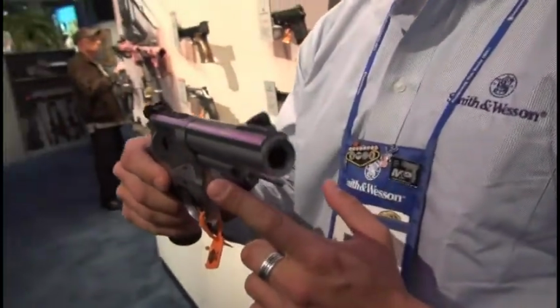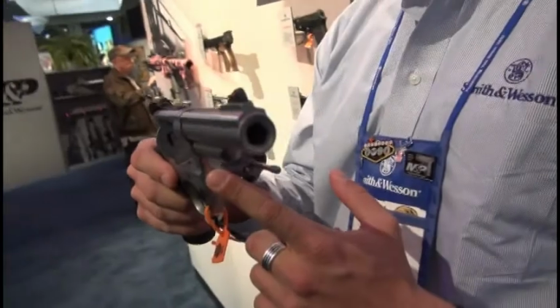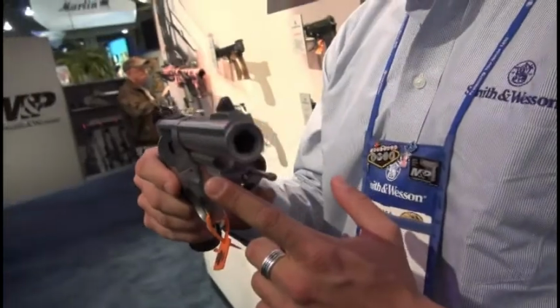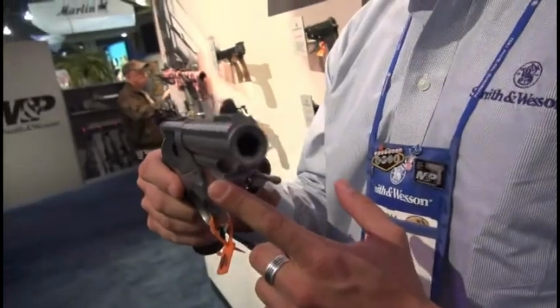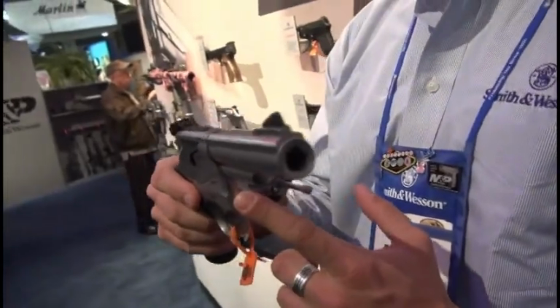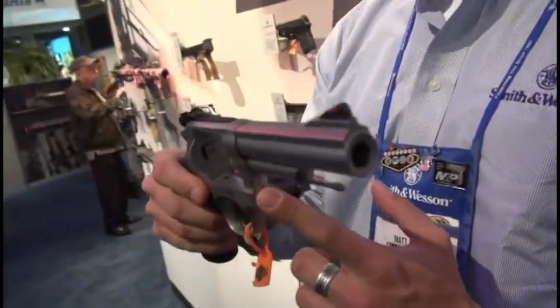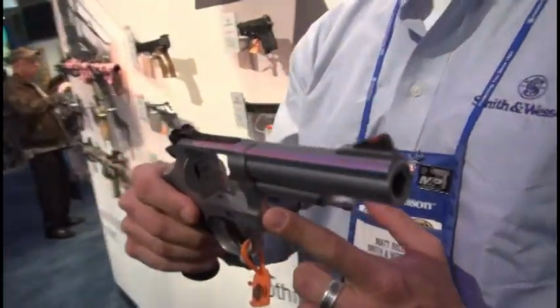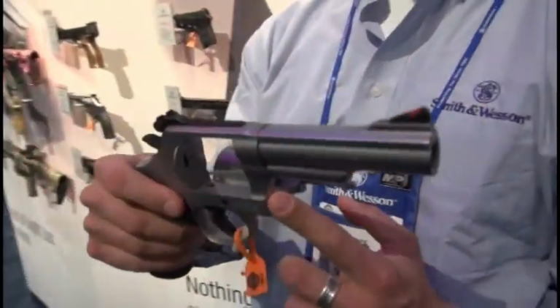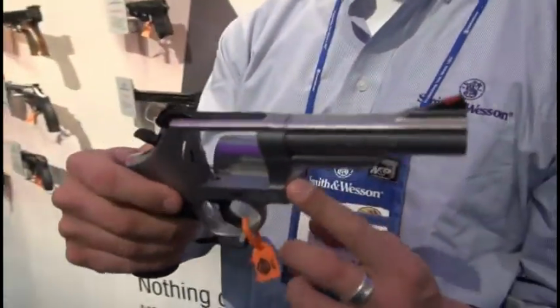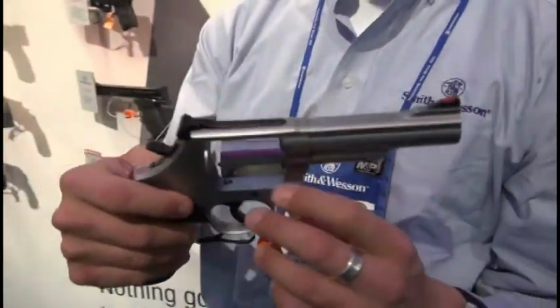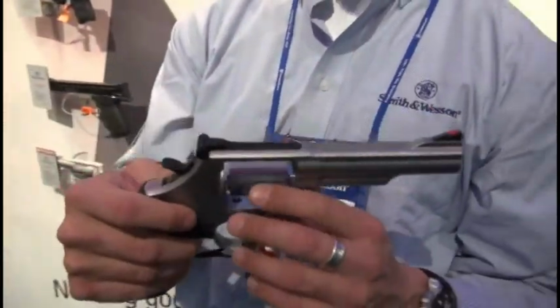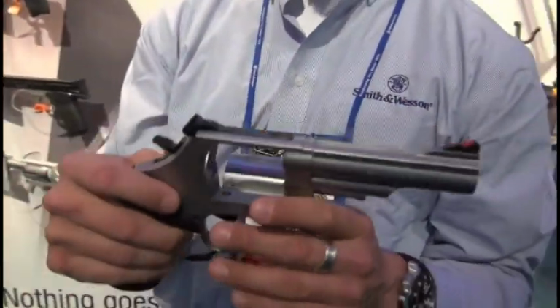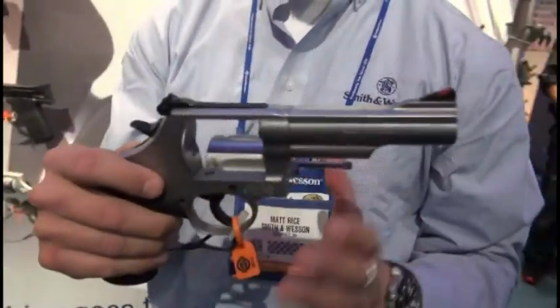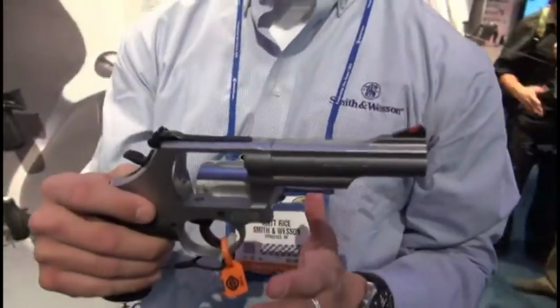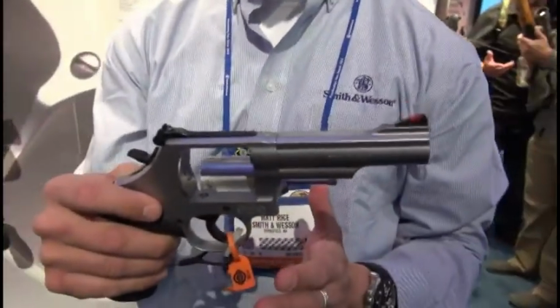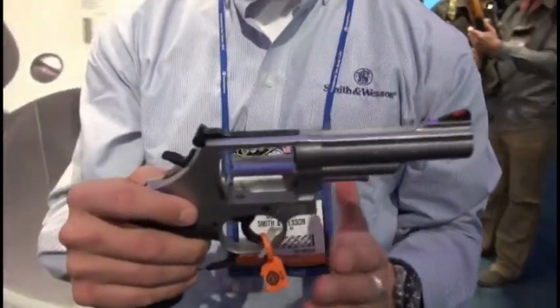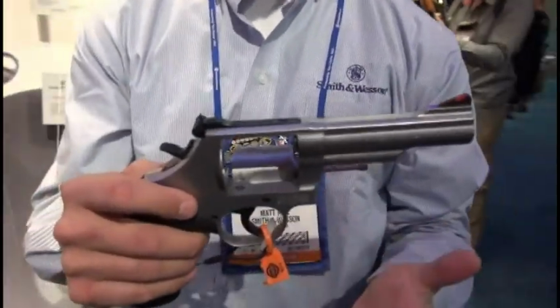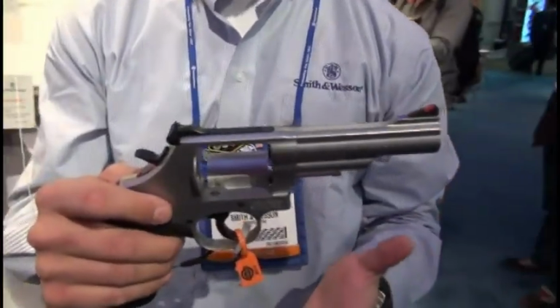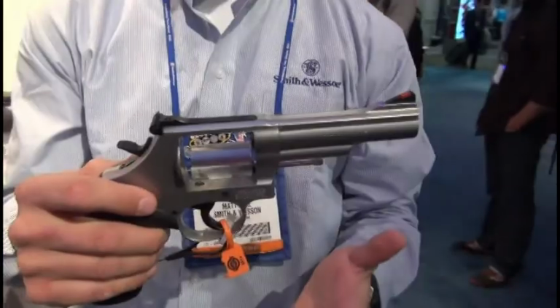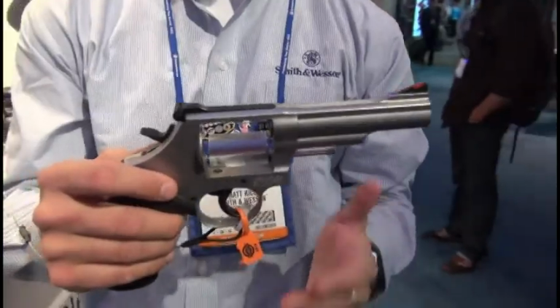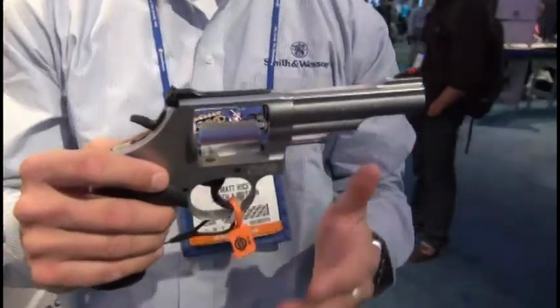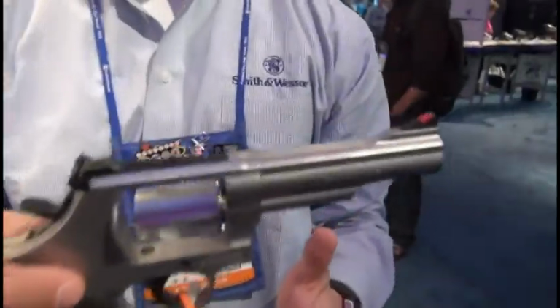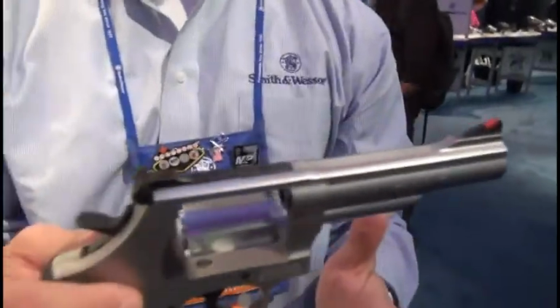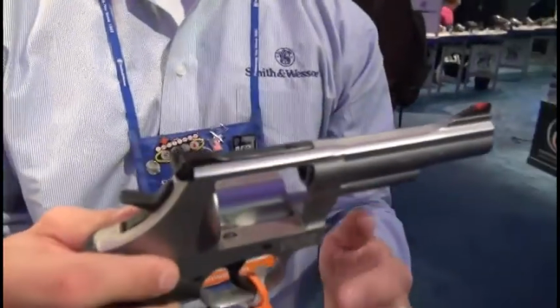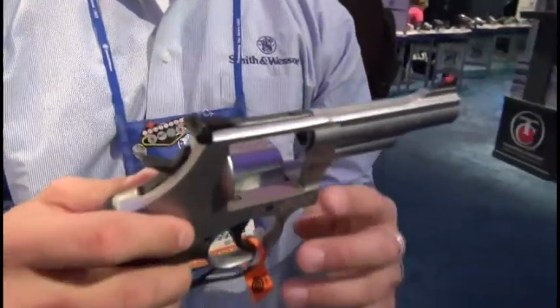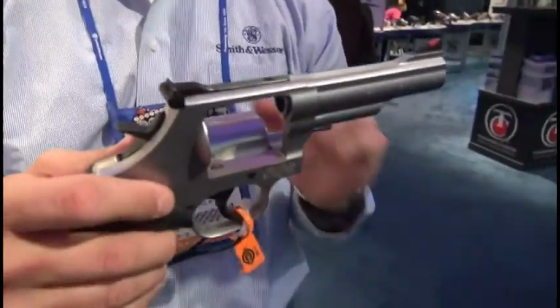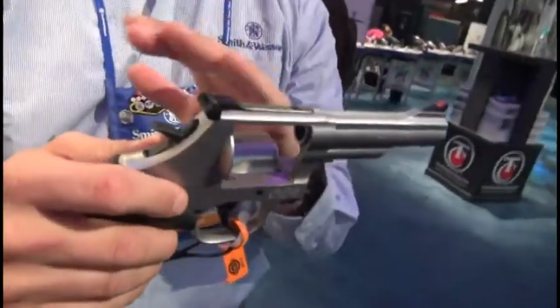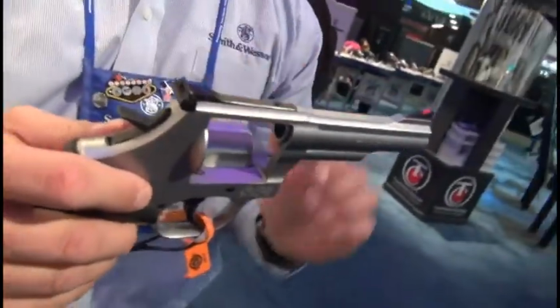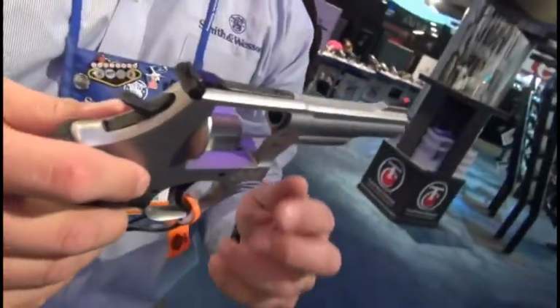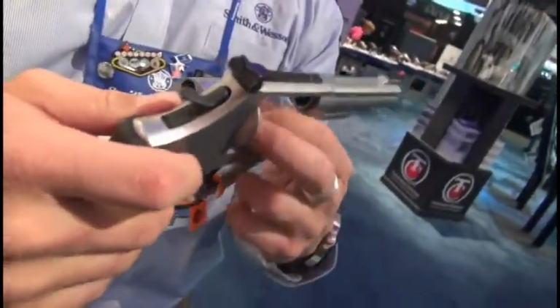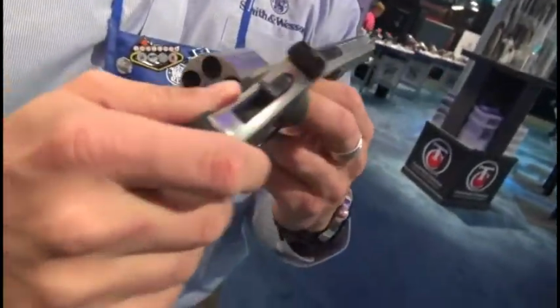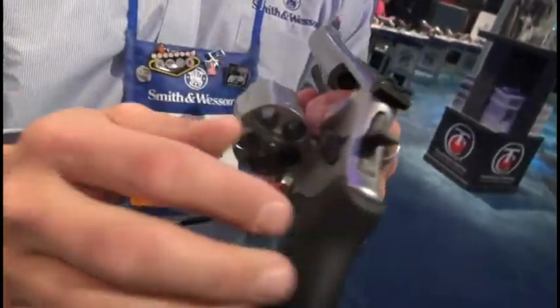This is Smith & Wesson's first L-Frame 44 Magnum. We have the smaller frame size — most people are used to seeing the 44 Magnum on the N-Frame, so we reduced the whole size of the gun.